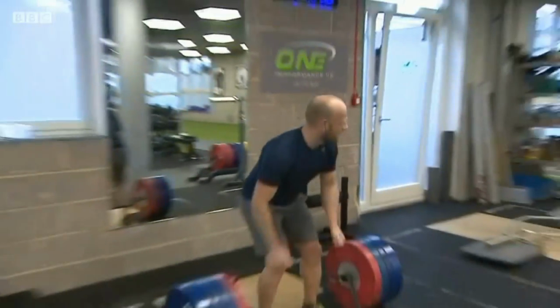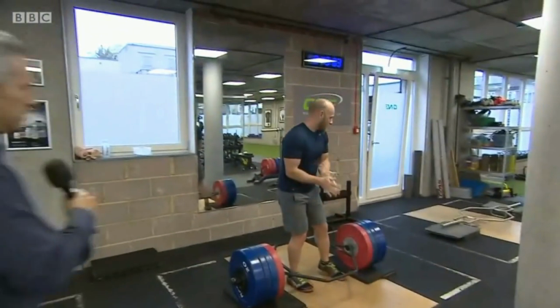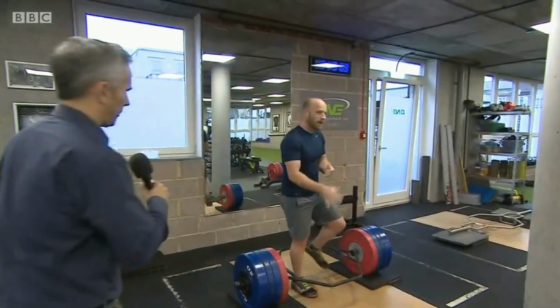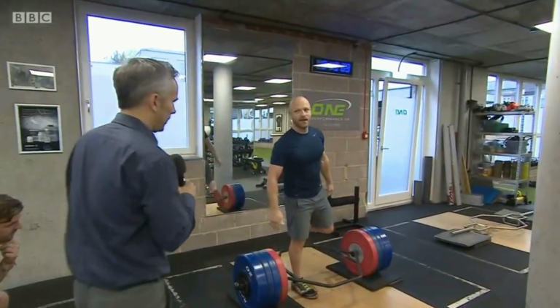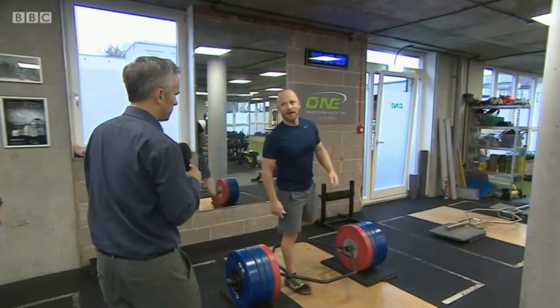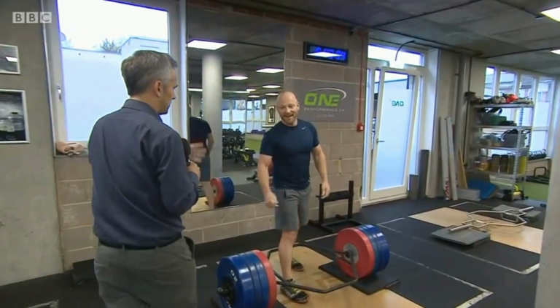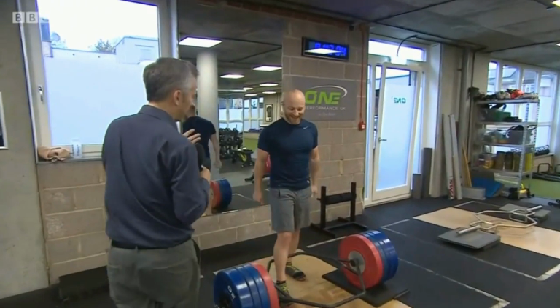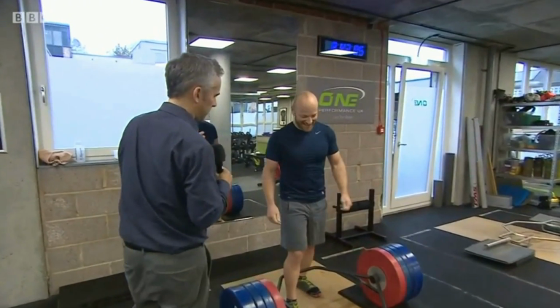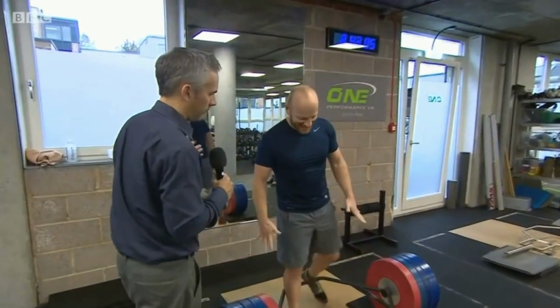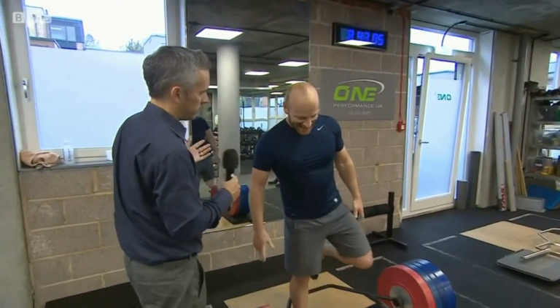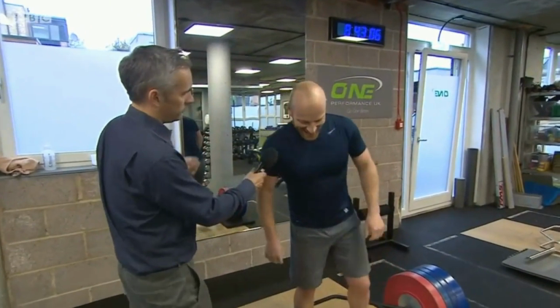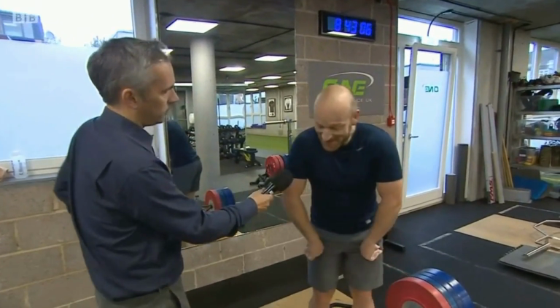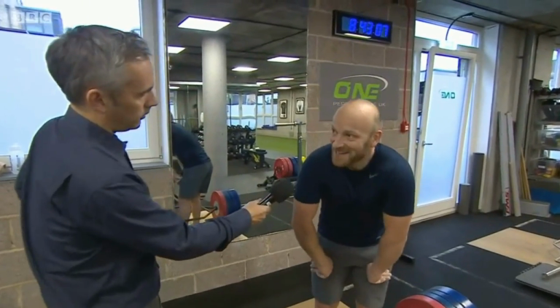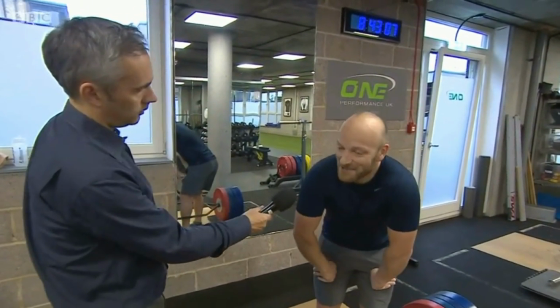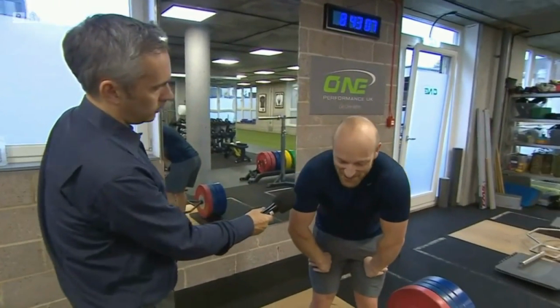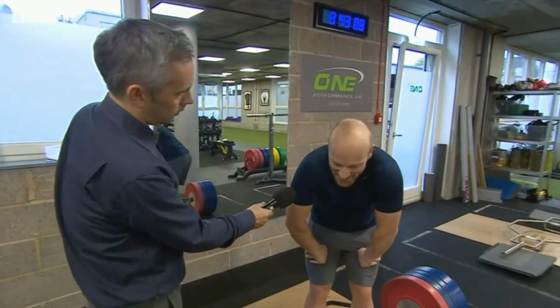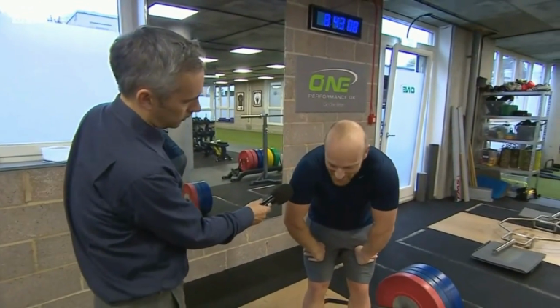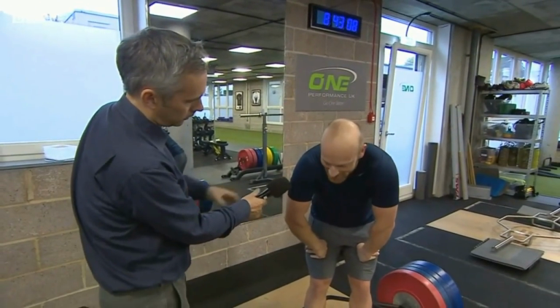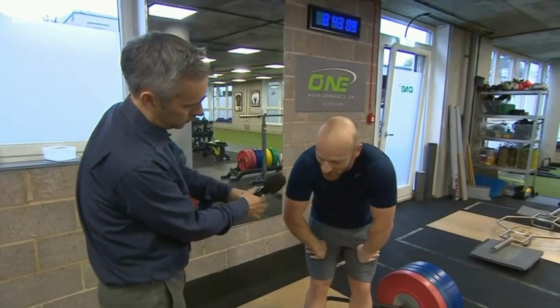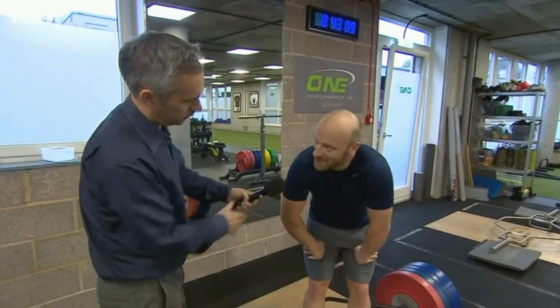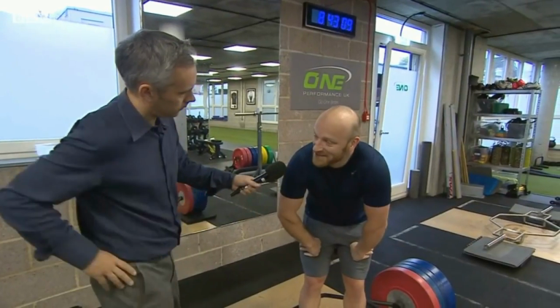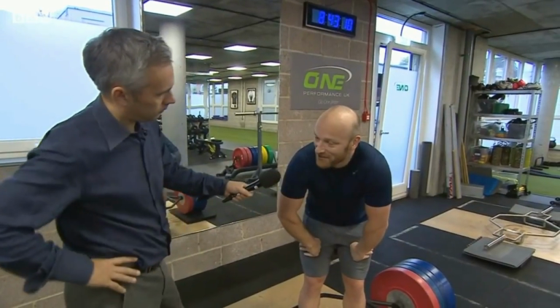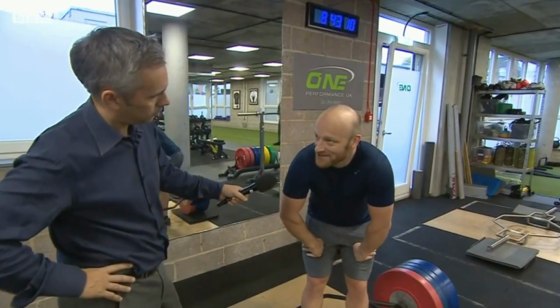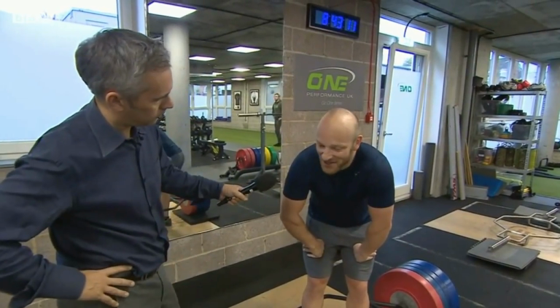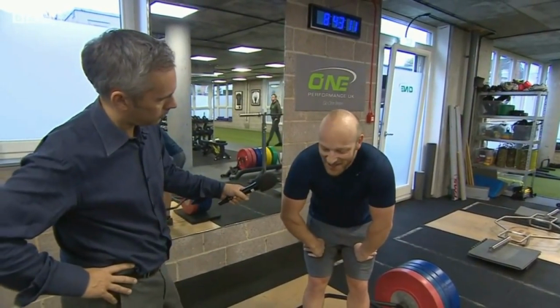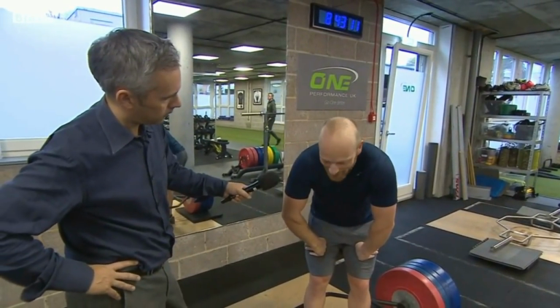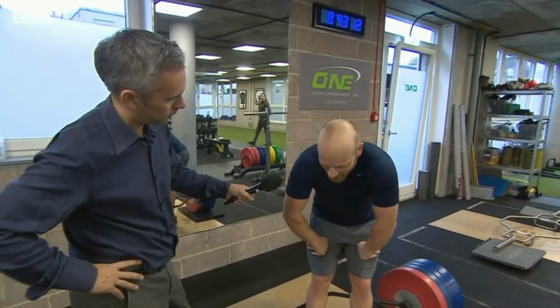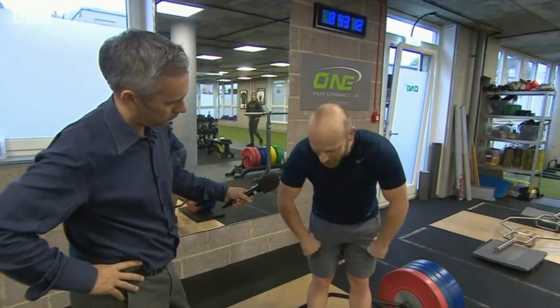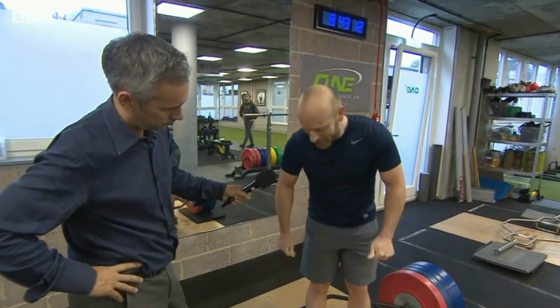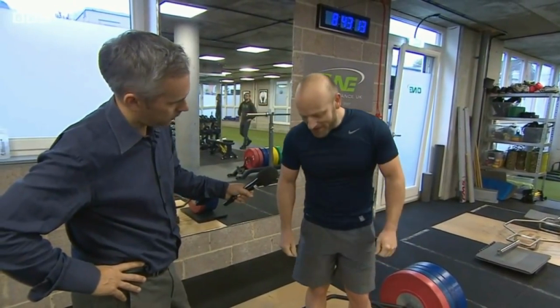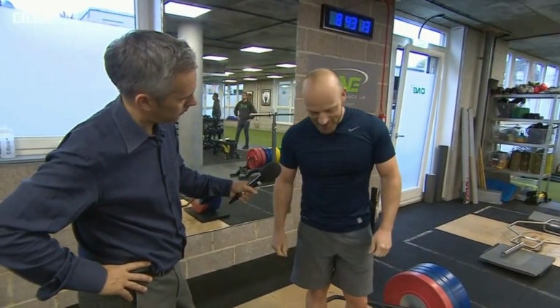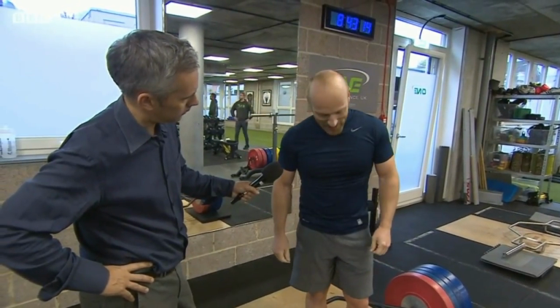Ben, this looks absolutely exhausting. Tell us about the exercises you're having to do. Well, this is a deadlift, which uses almost your whole body, it feels like. It's obviously a very strong pulling movement off the floor with a lot of weight.